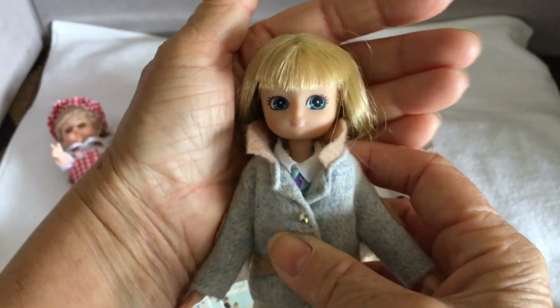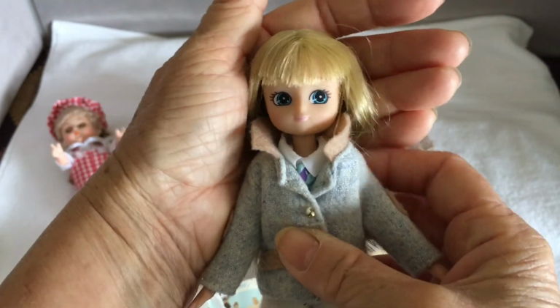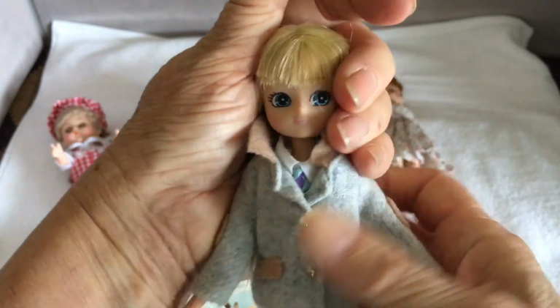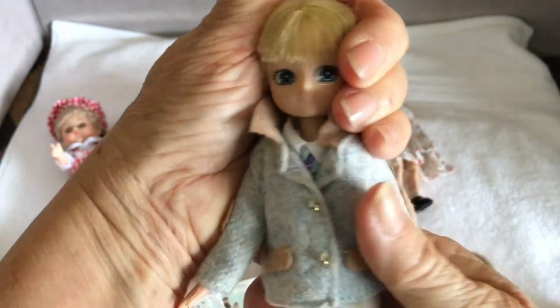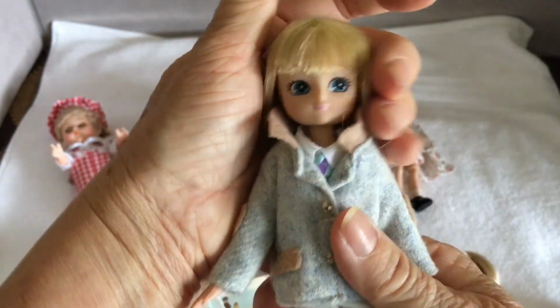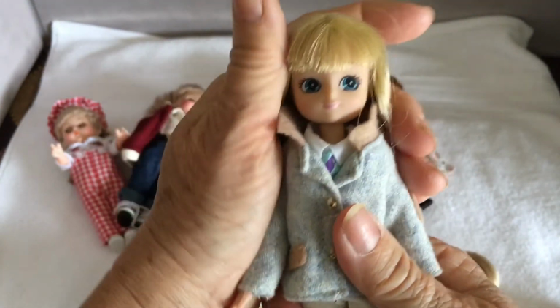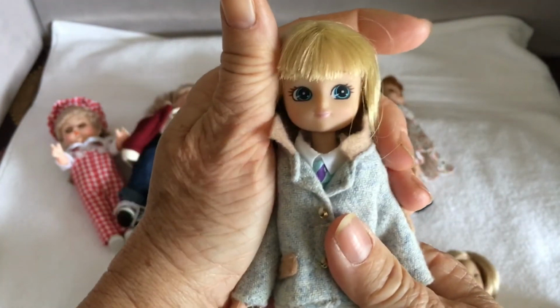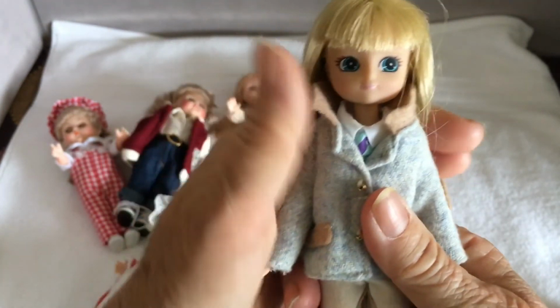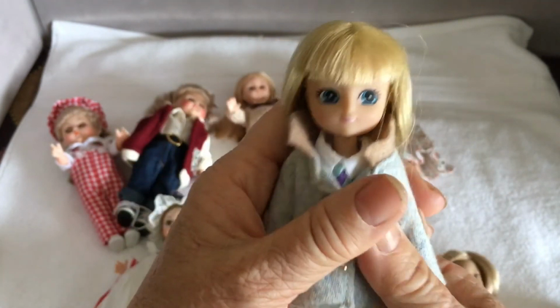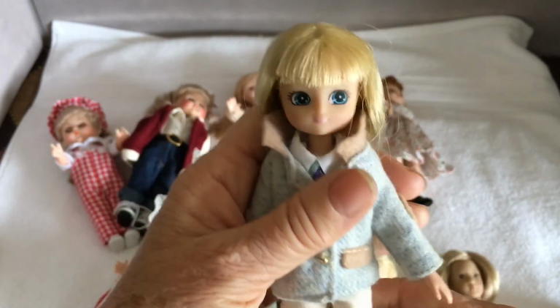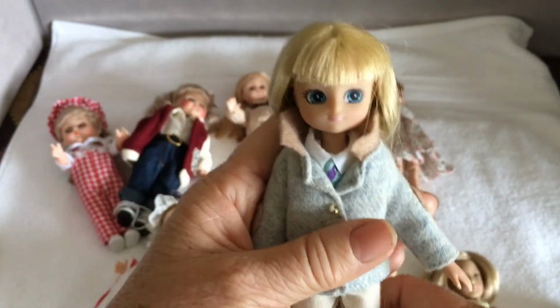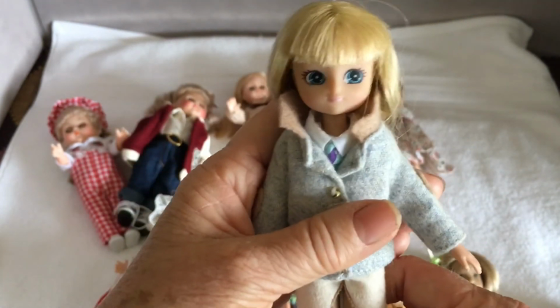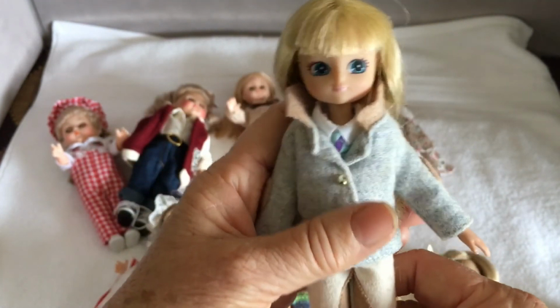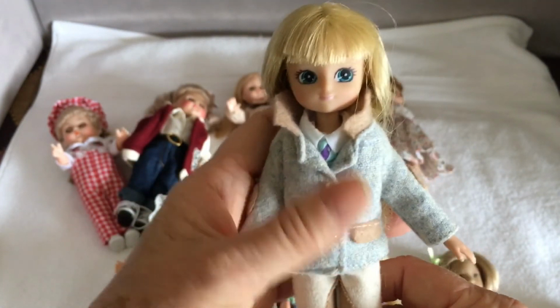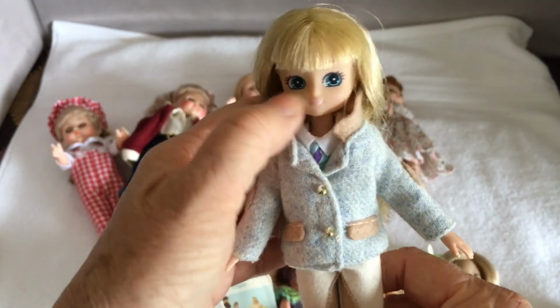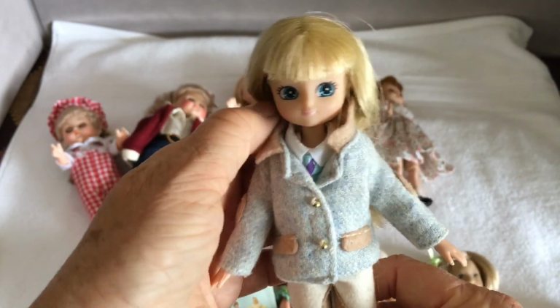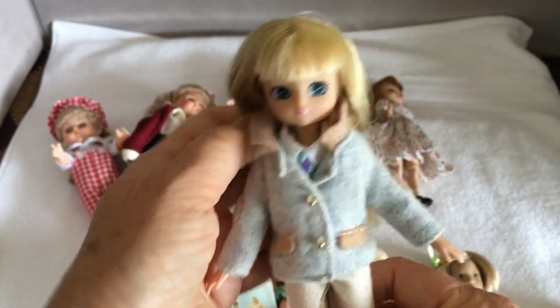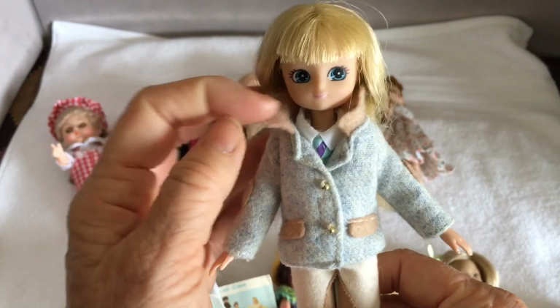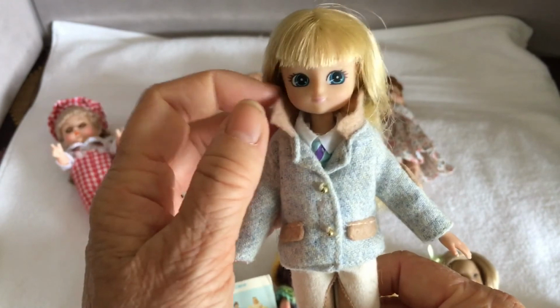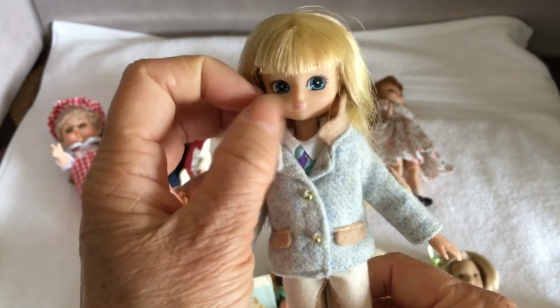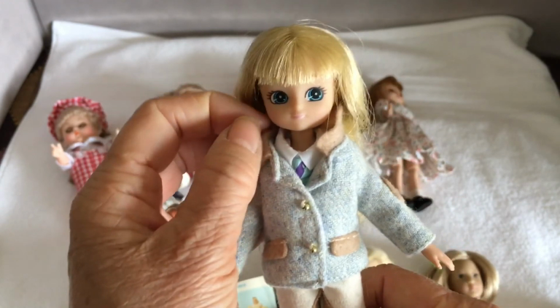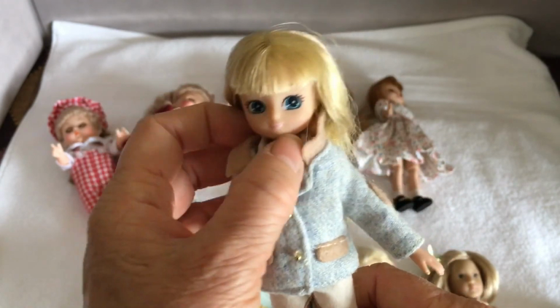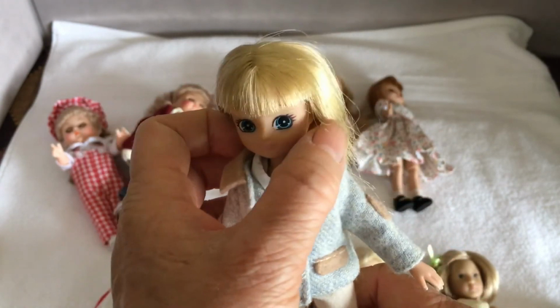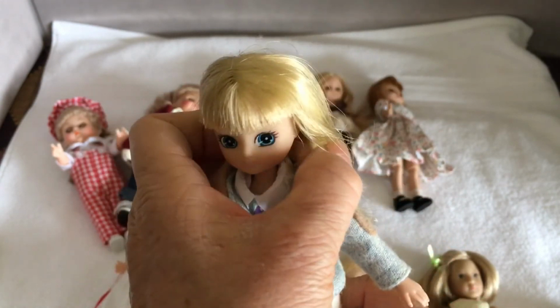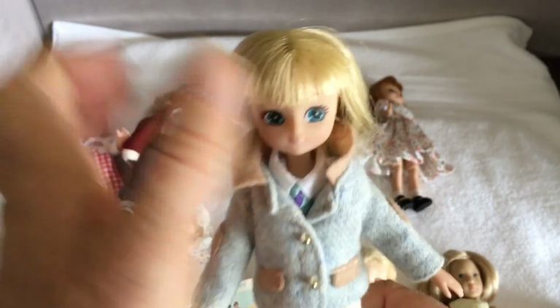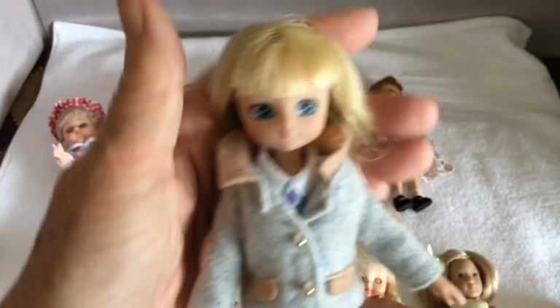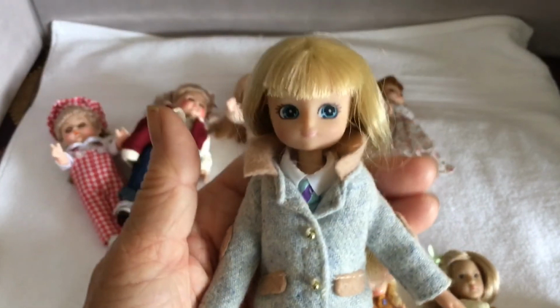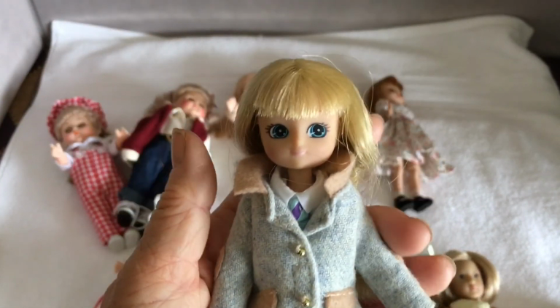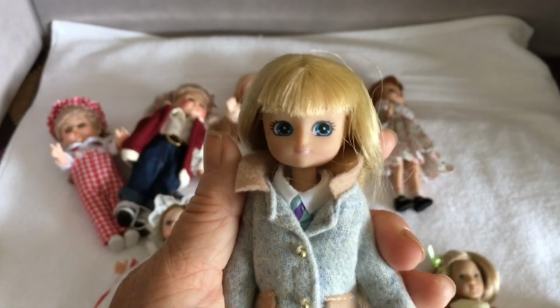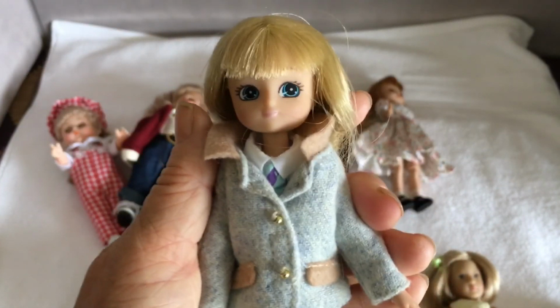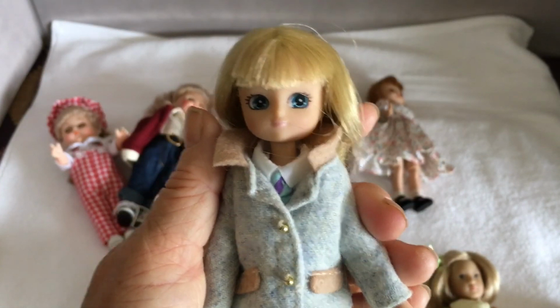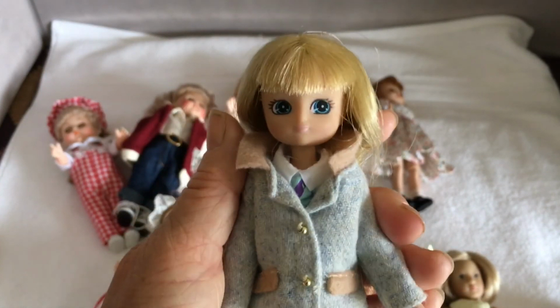I'll take a few photos of them together, and hopefully I'll find a shelf for them to go on — I'll put that at the end as well. Thanks for watching. Bye.